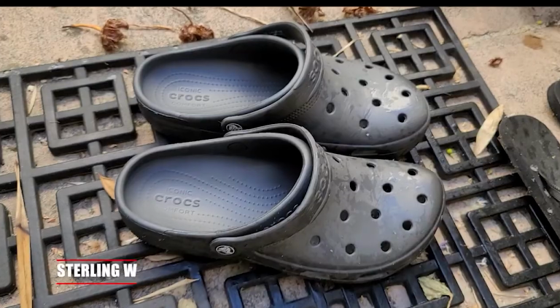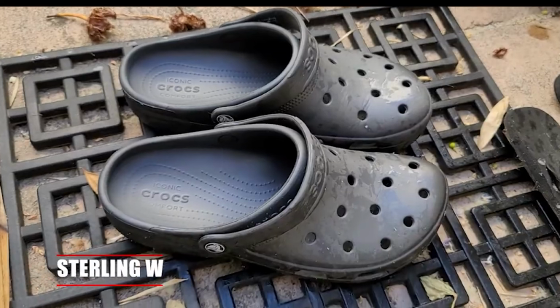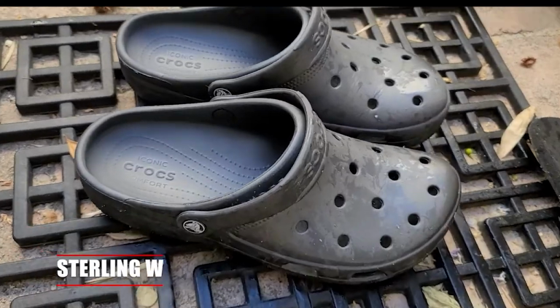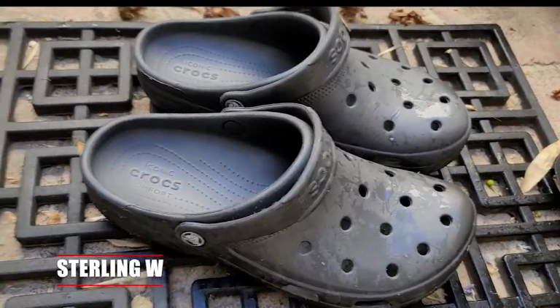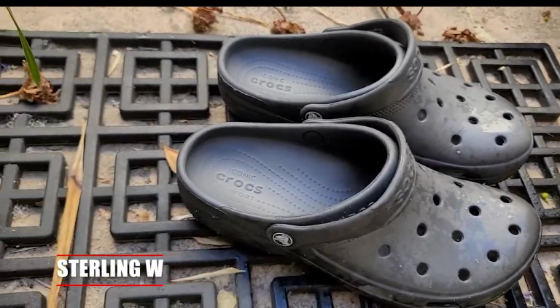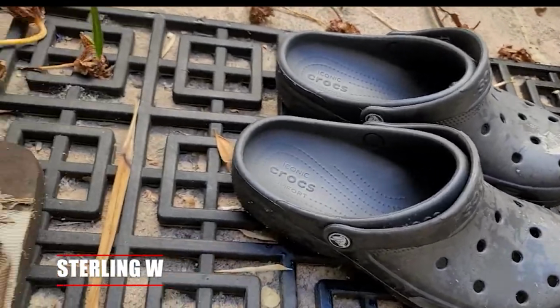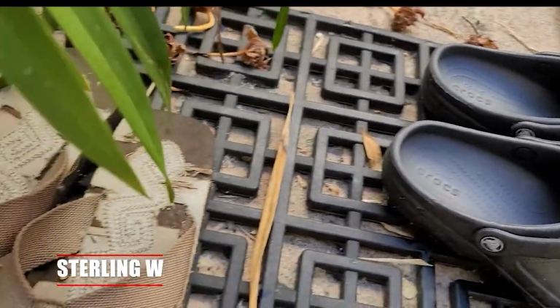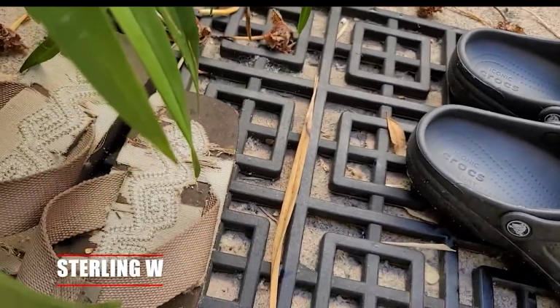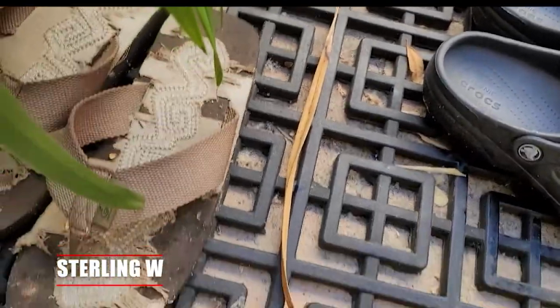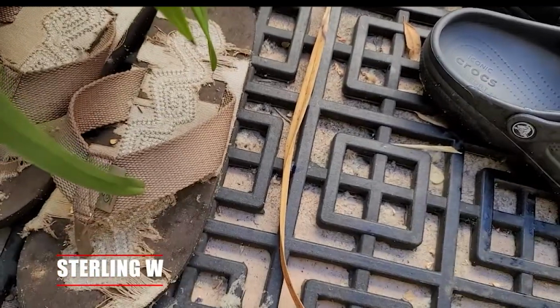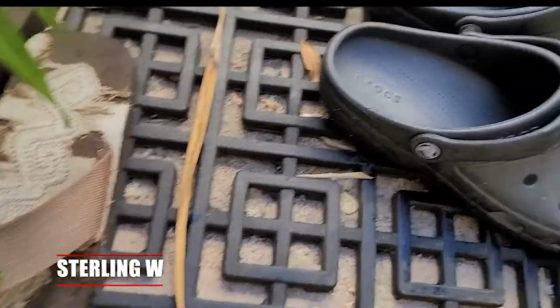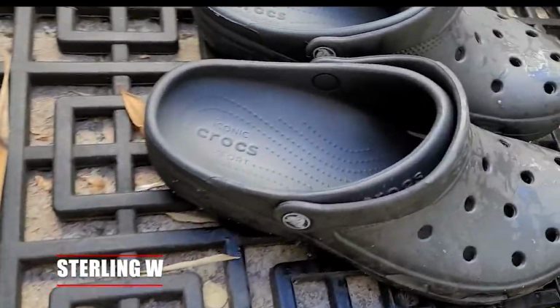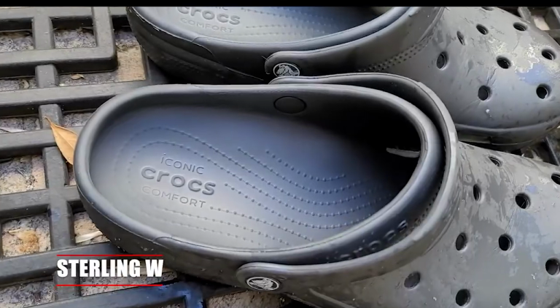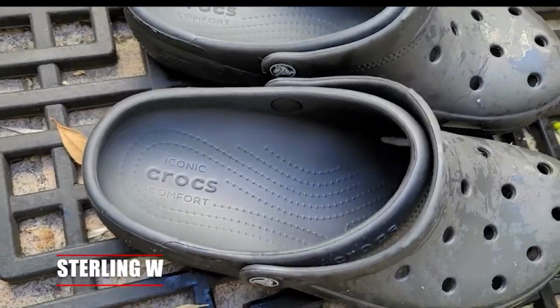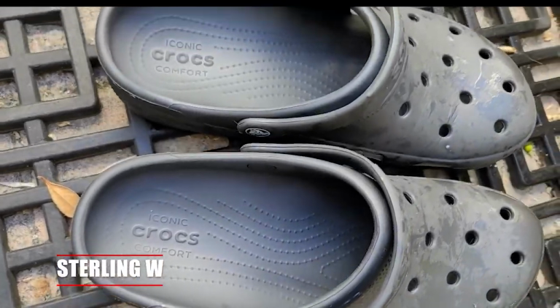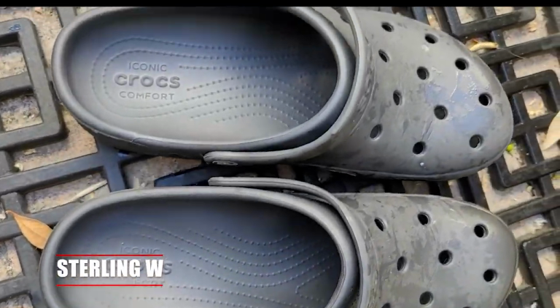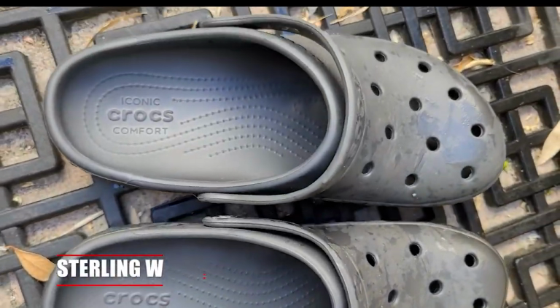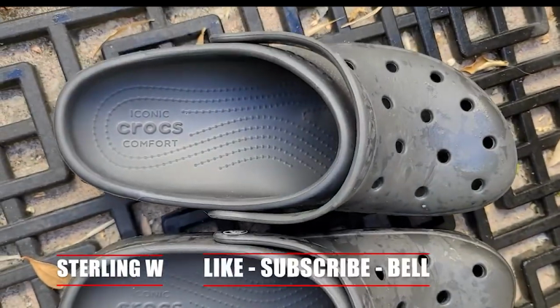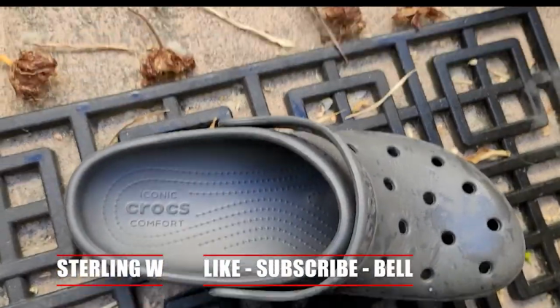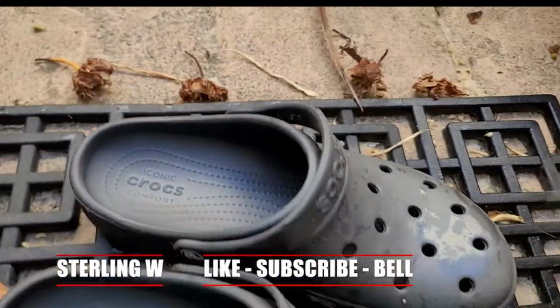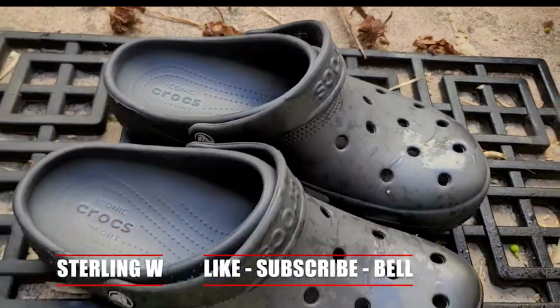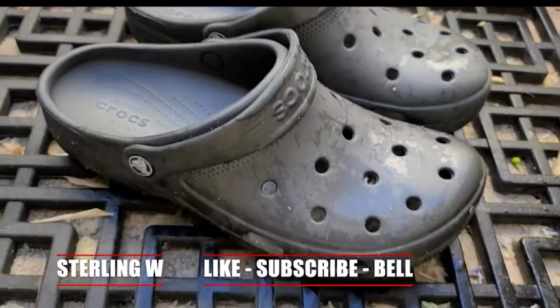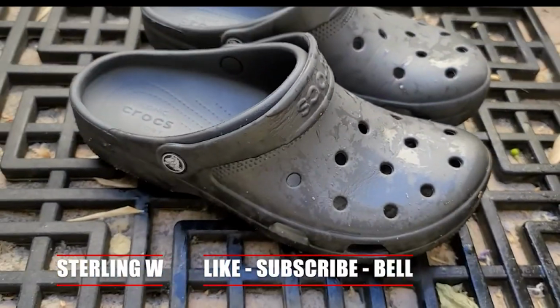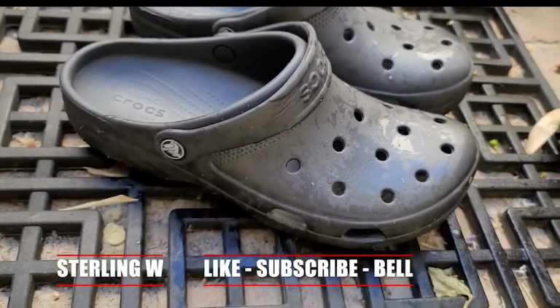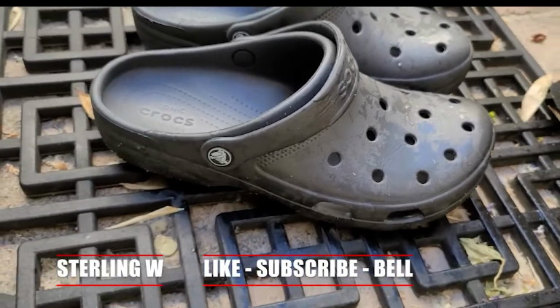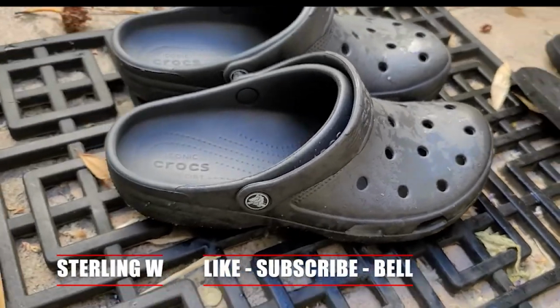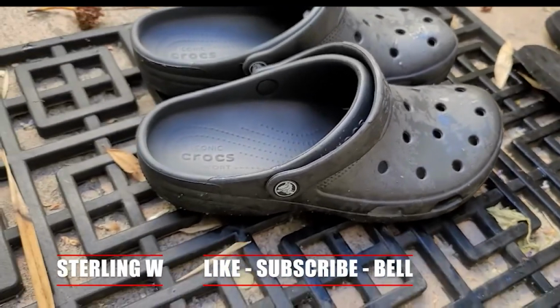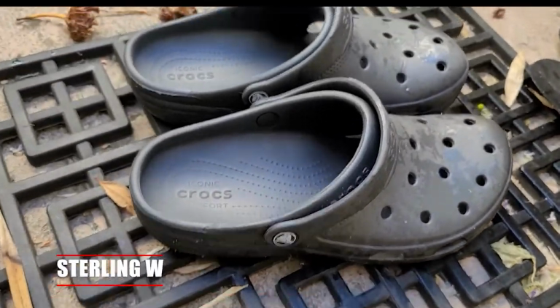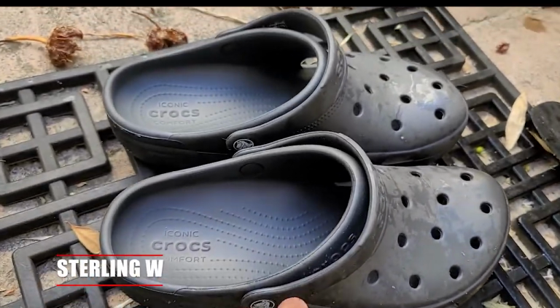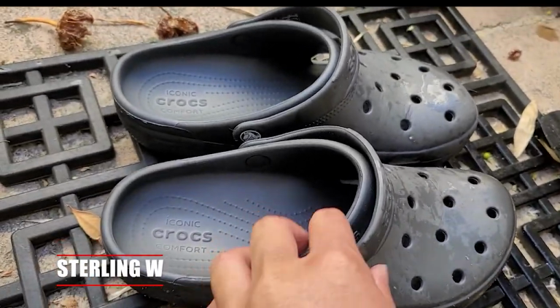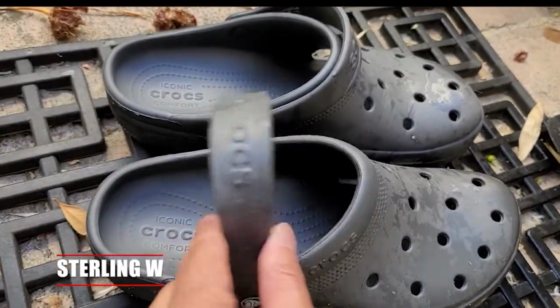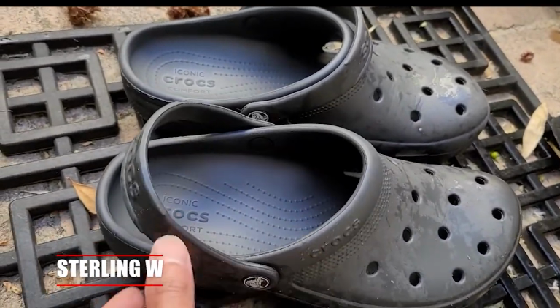Hey guys, it's Sonny W and today we're going to review these Crocs Classics. They replace my sandals that I always use and I really do love these Crocs because they're super comfortable and super cushy, as well as very well aerated and extremely easy to clean.